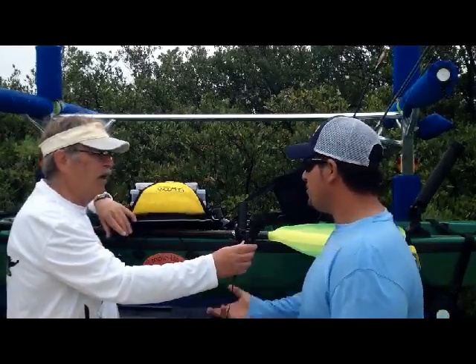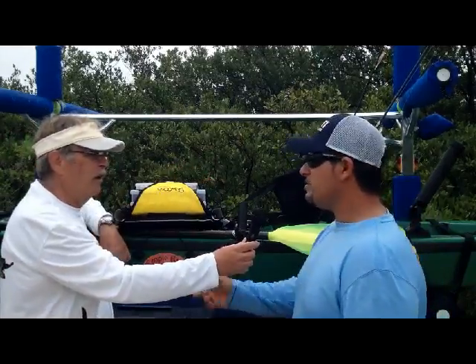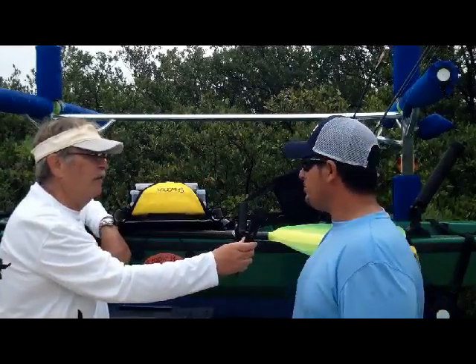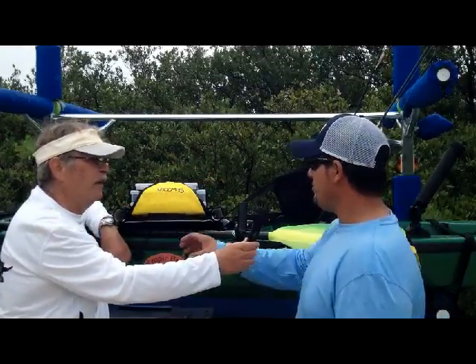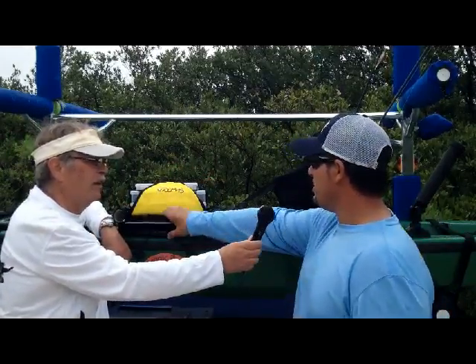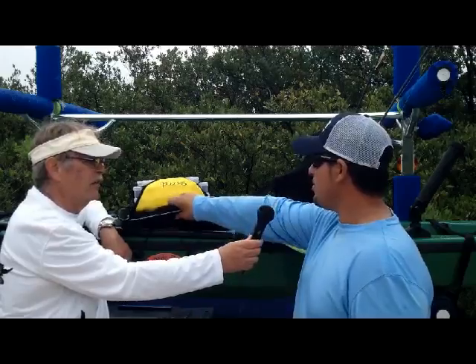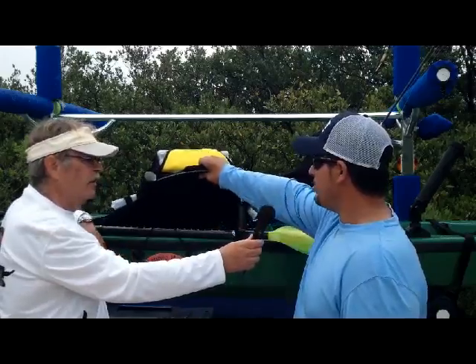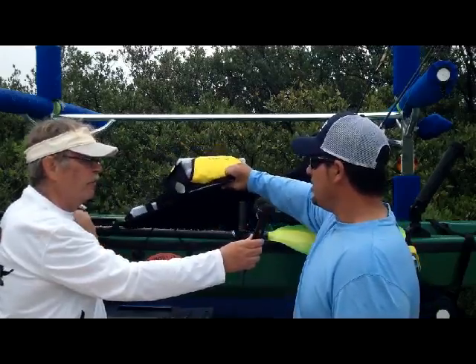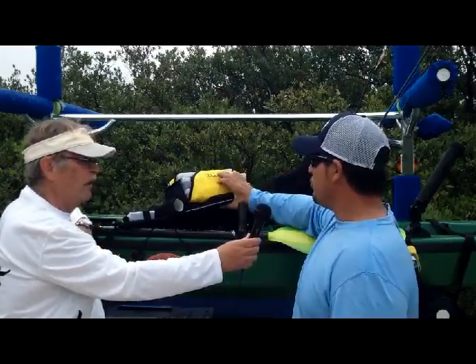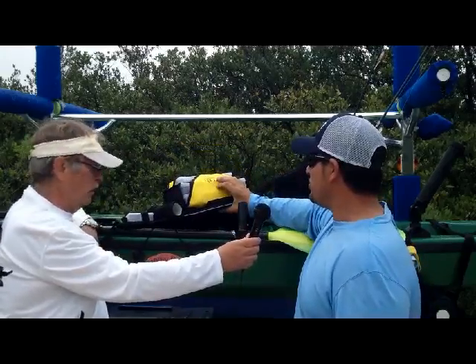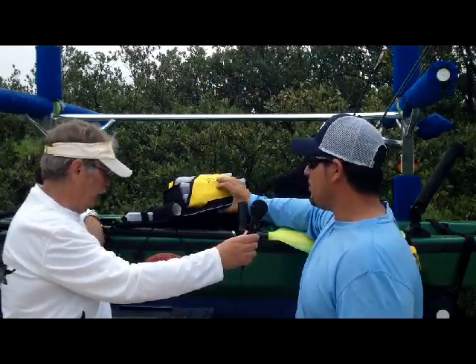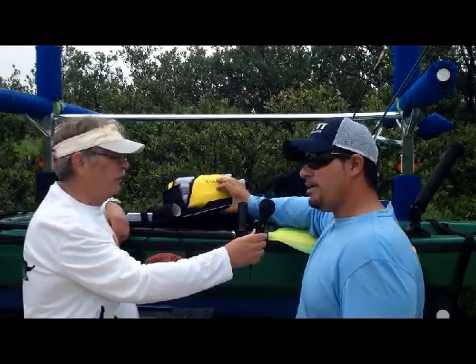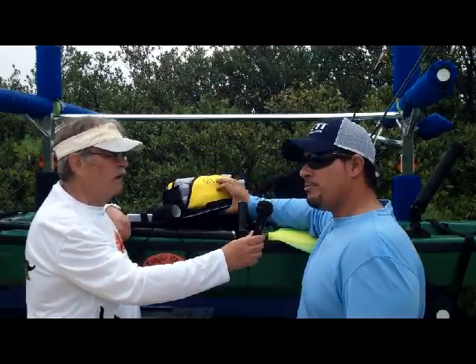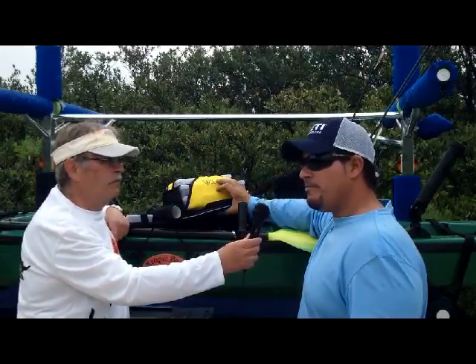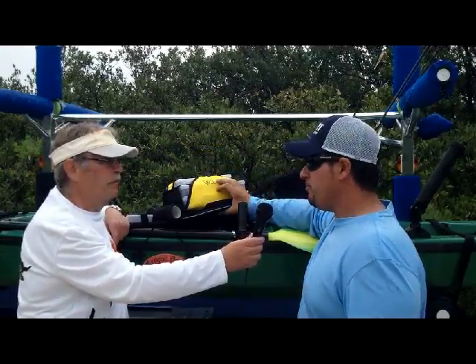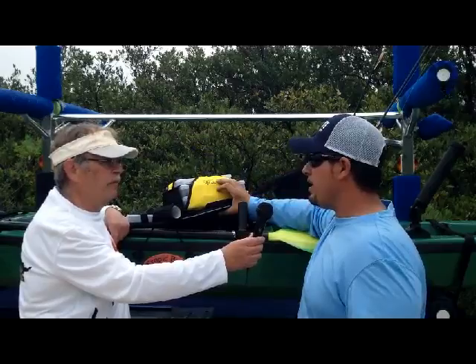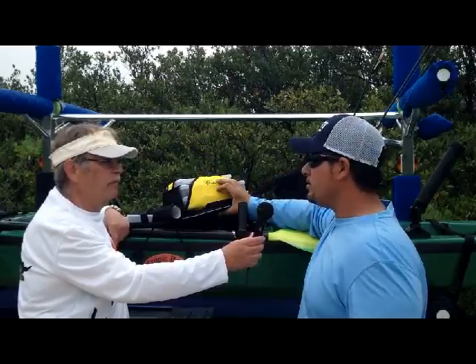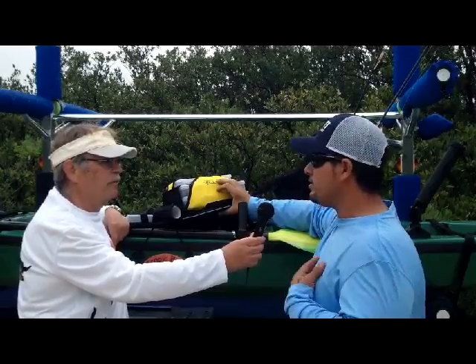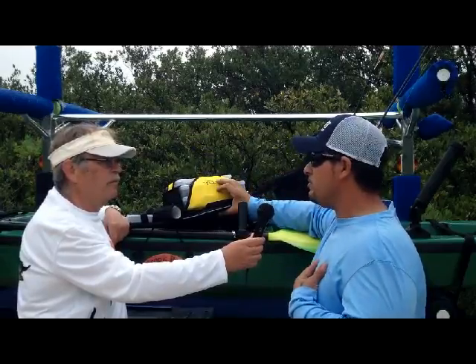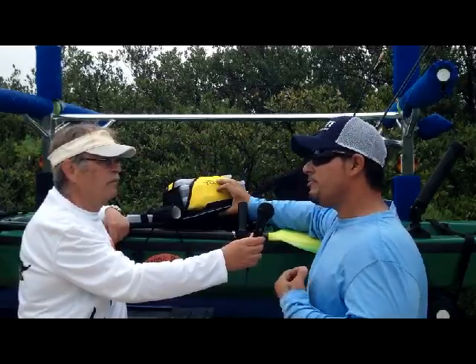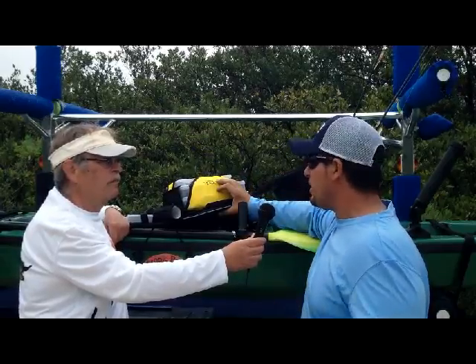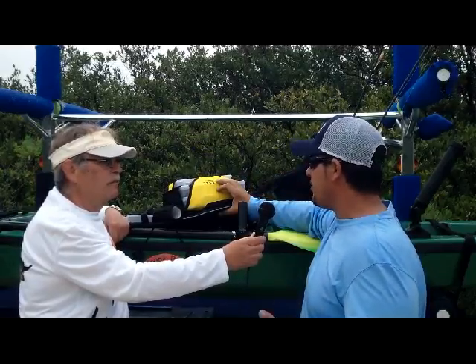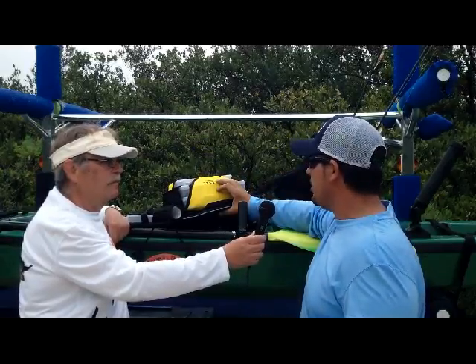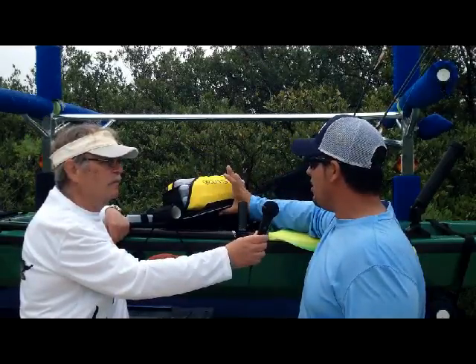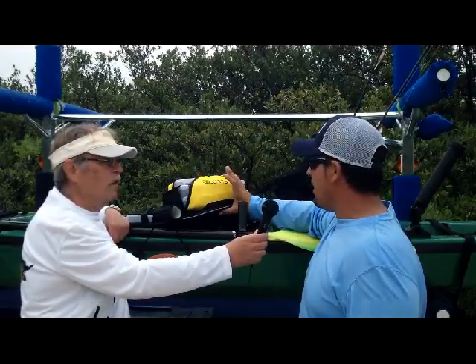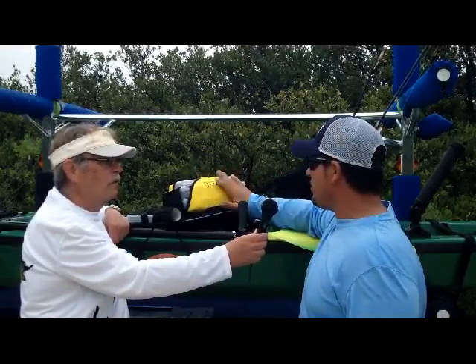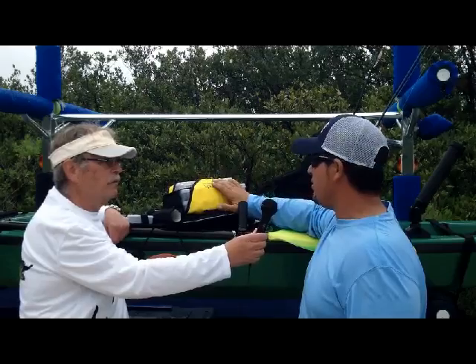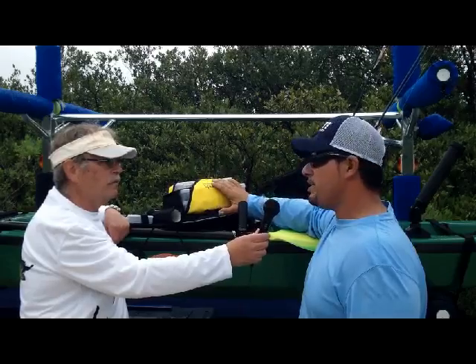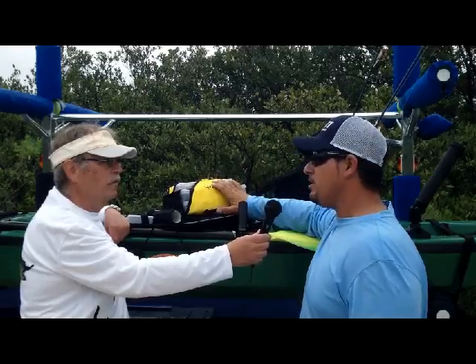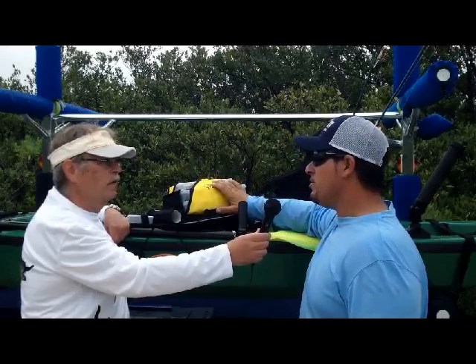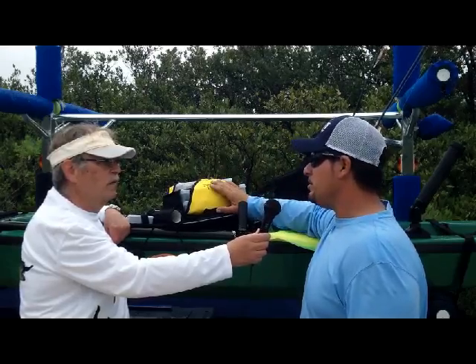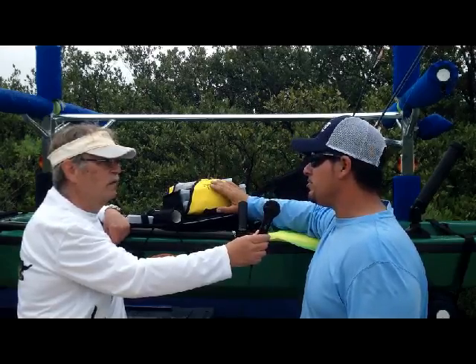First of all, I want to say thank you for having me here and testing this product out. Squish is a great company. They've made great products, and that's all I use for myself and my clients — they're very good. And with this Big Catch seat, they're going to change the industry.